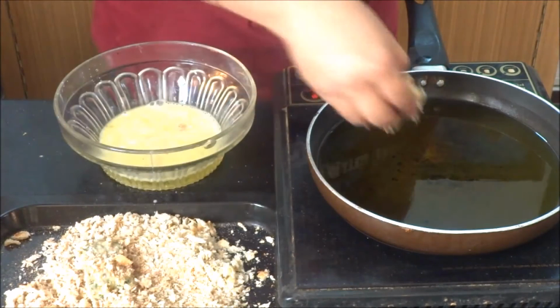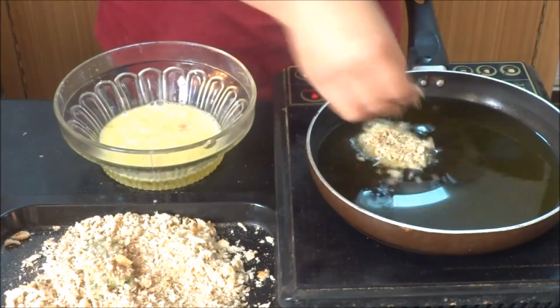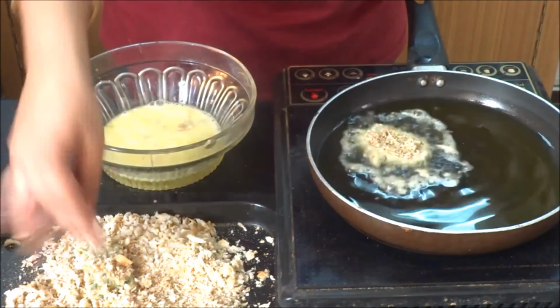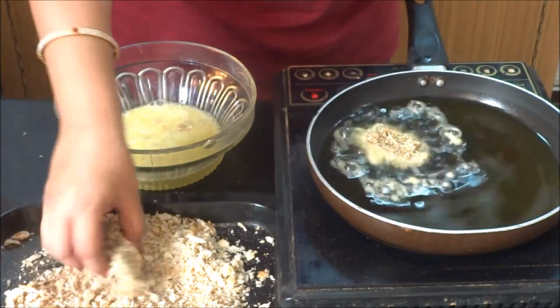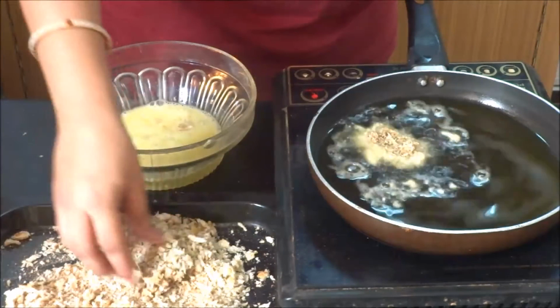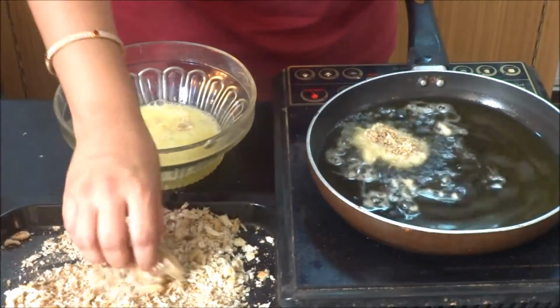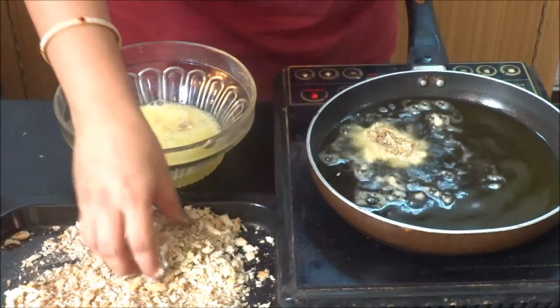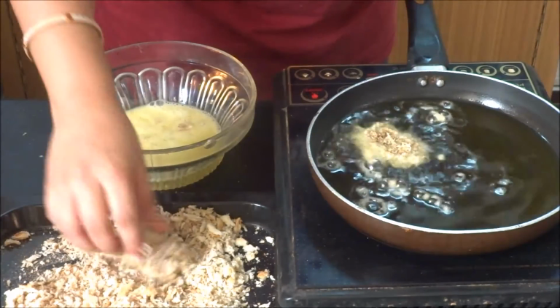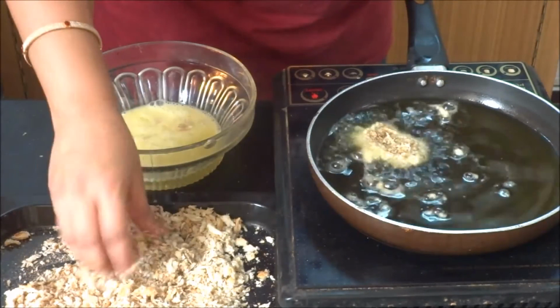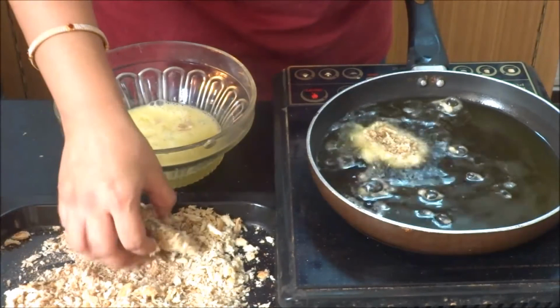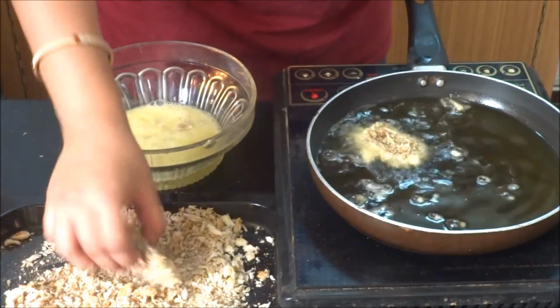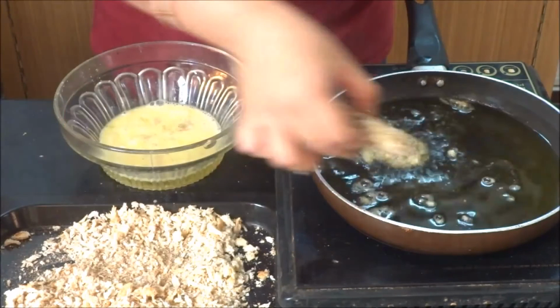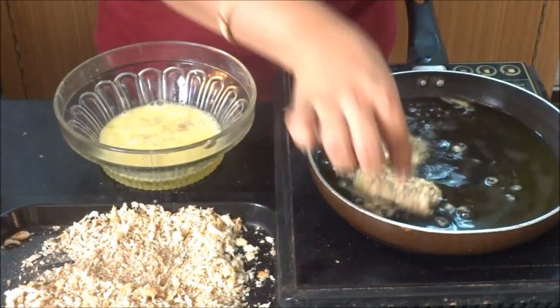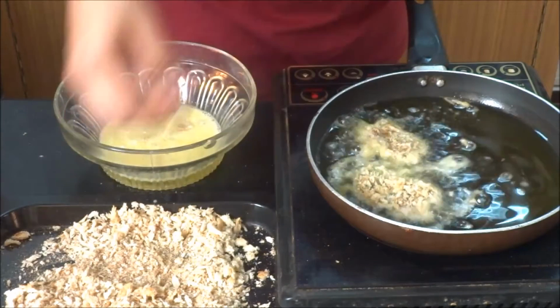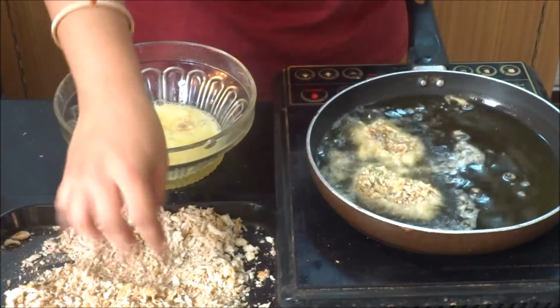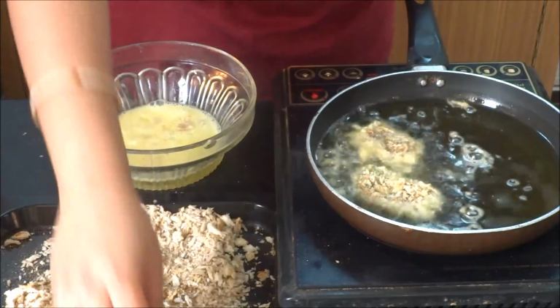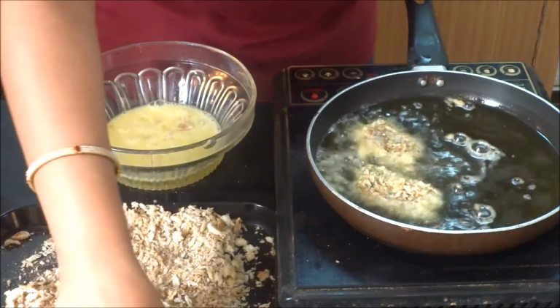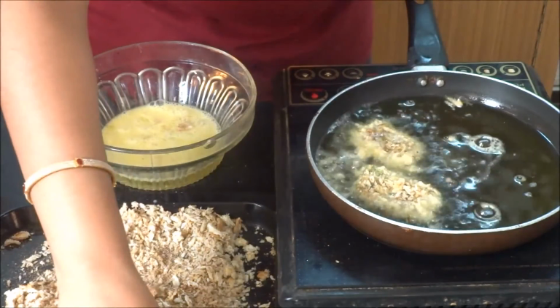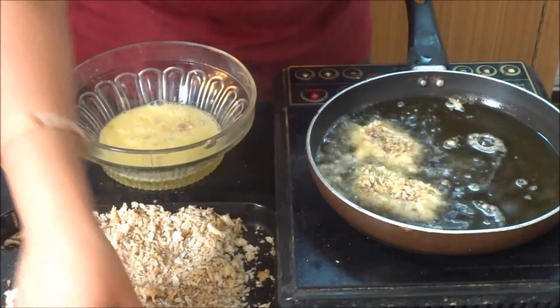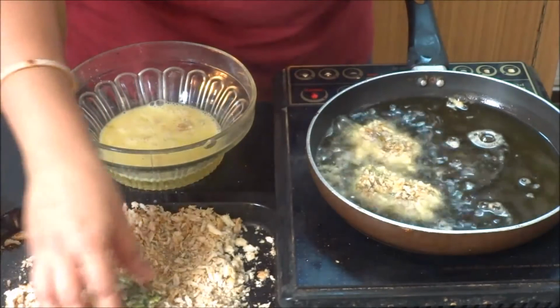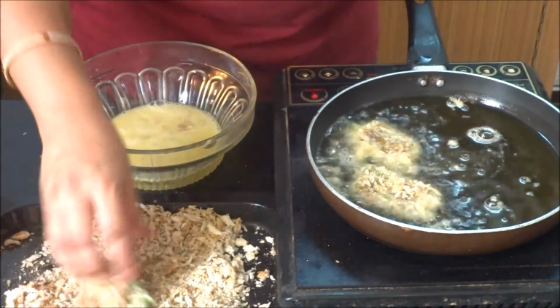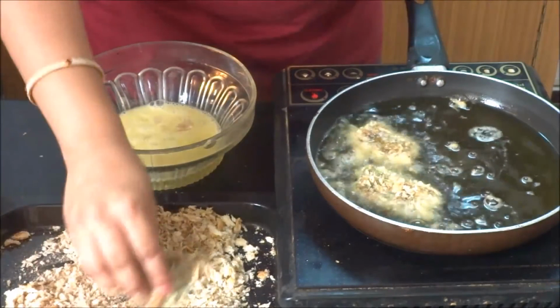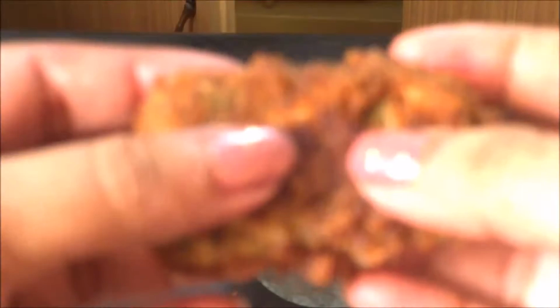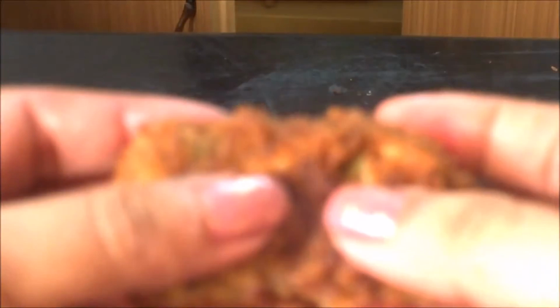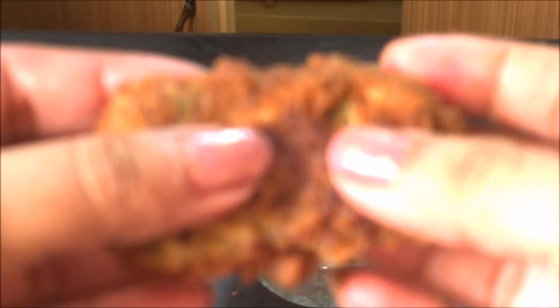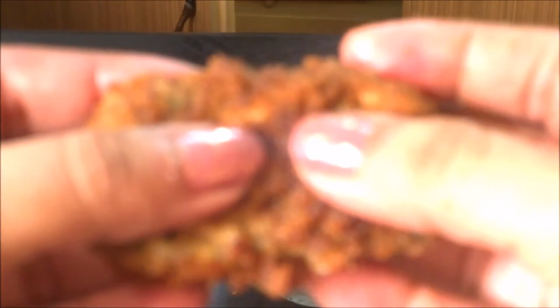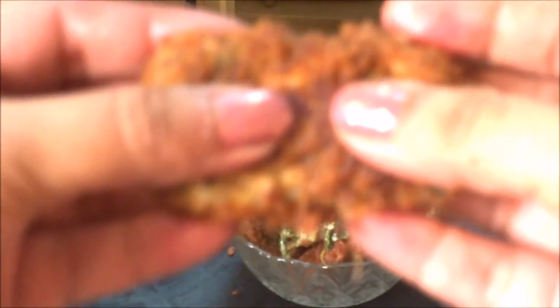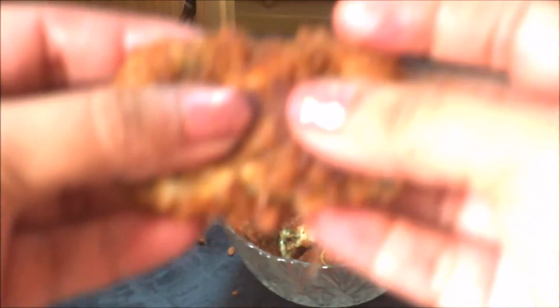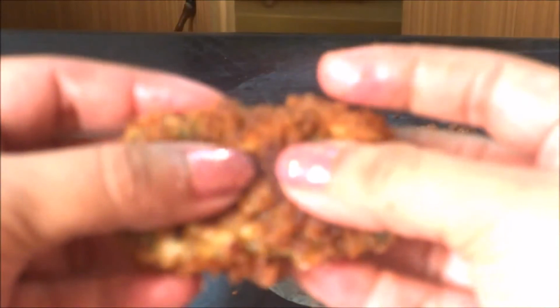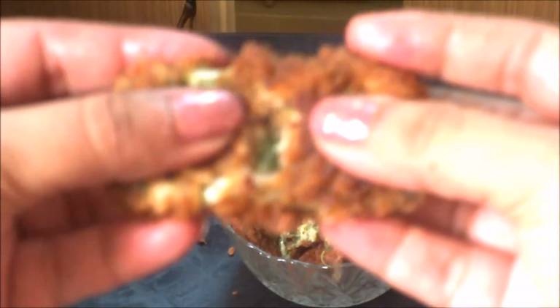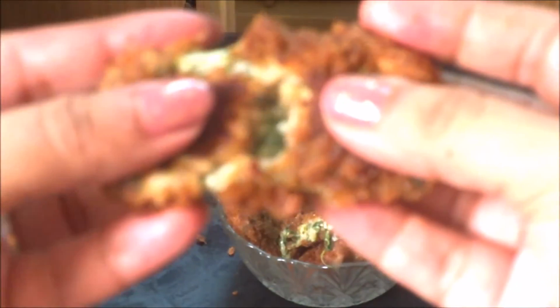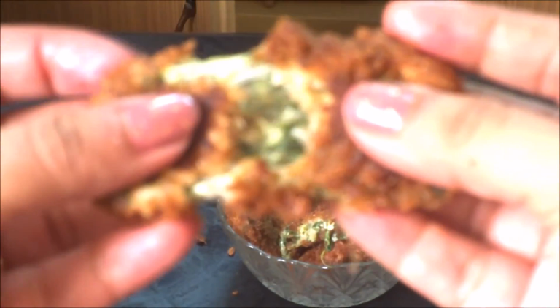And fry it. Similarly, we're going to do with all the sticks. After frying, this is what it looks like.